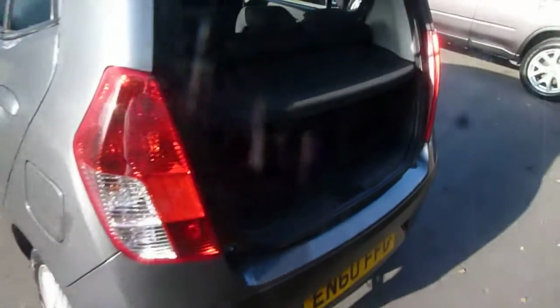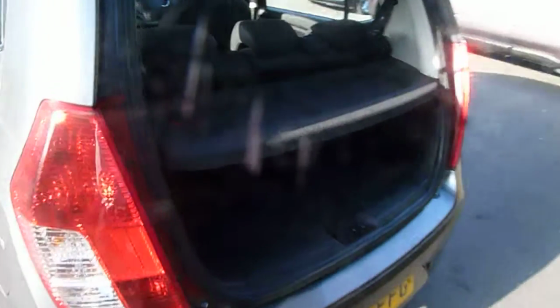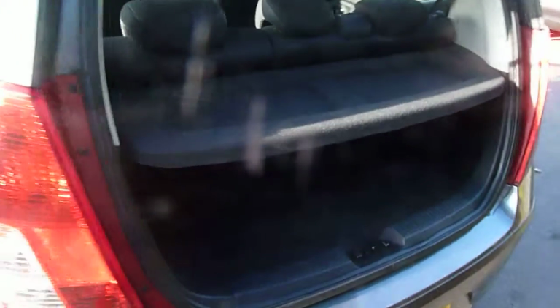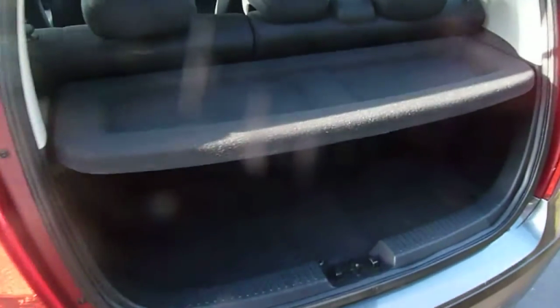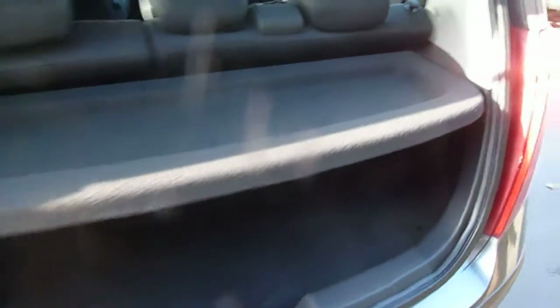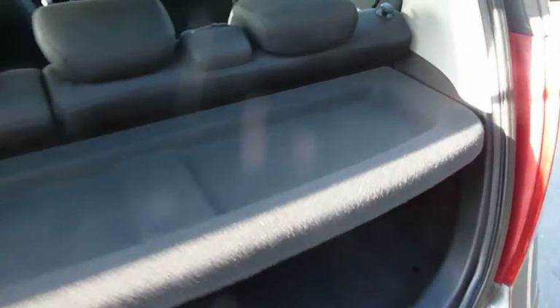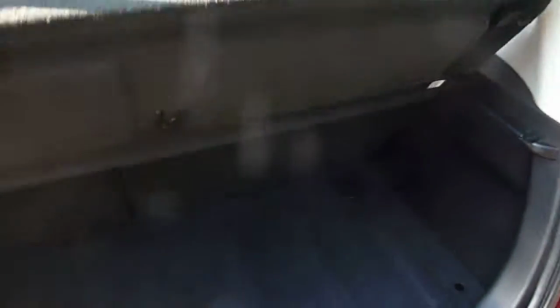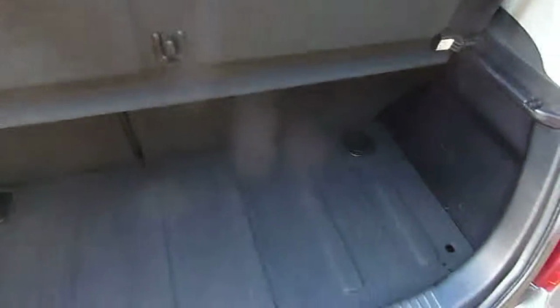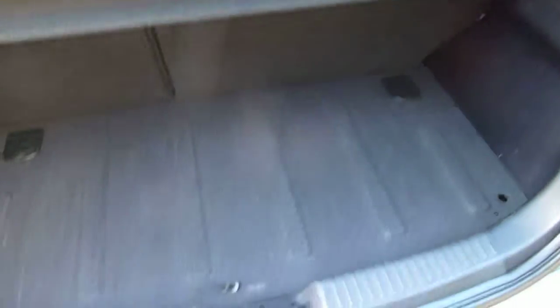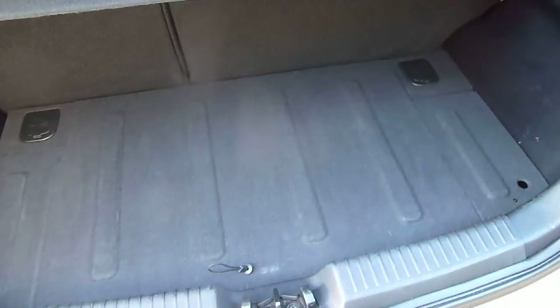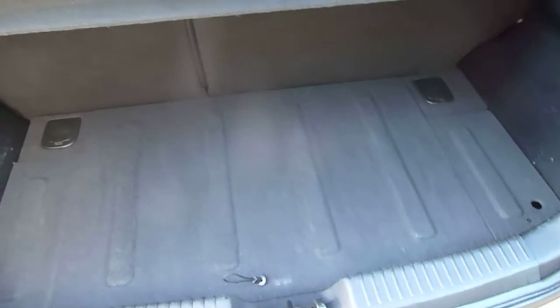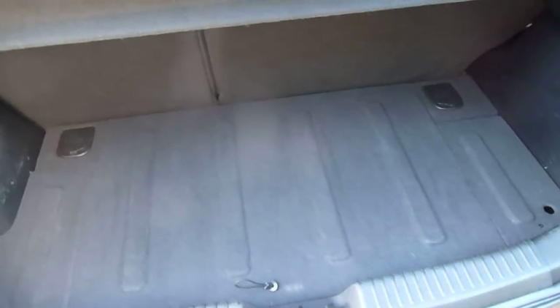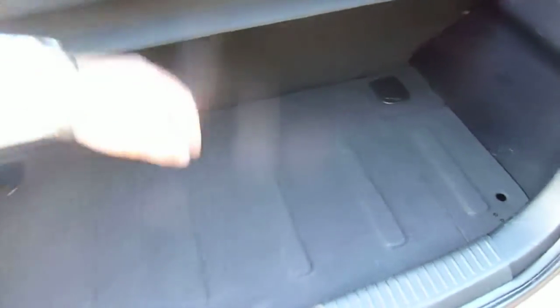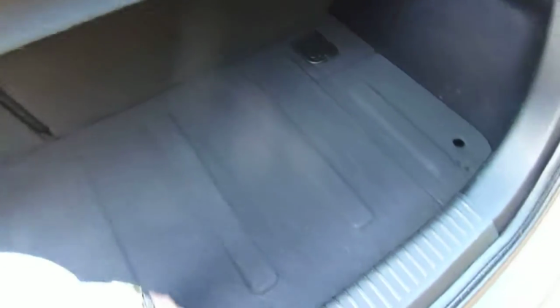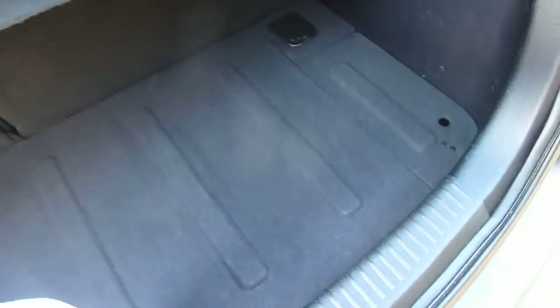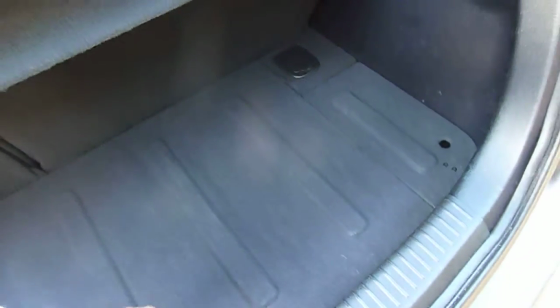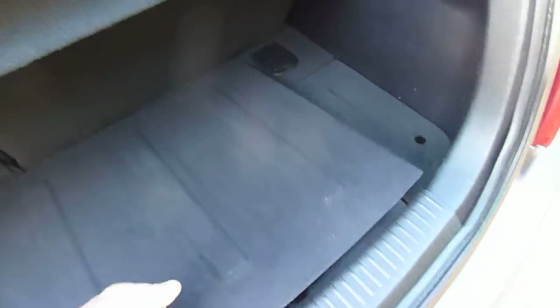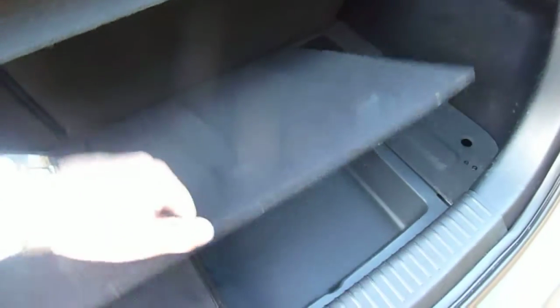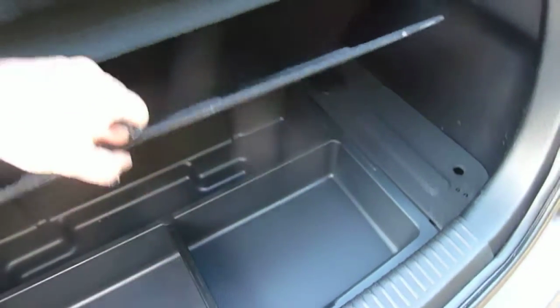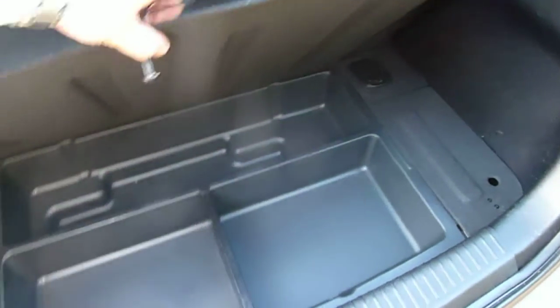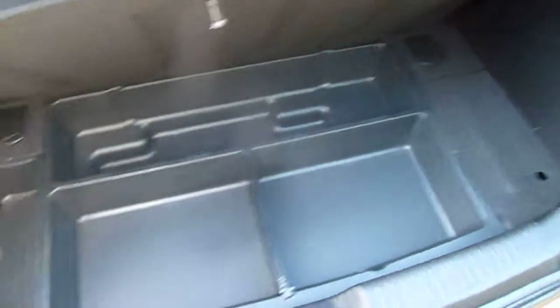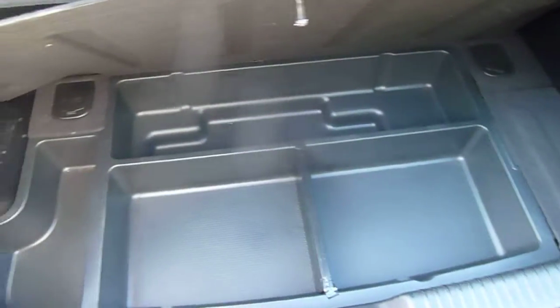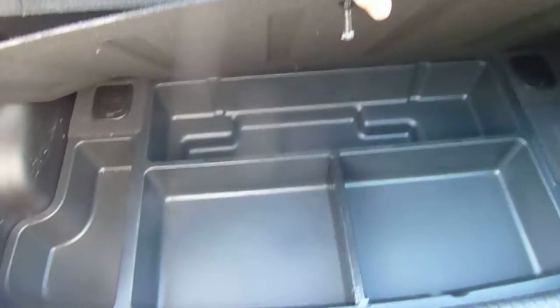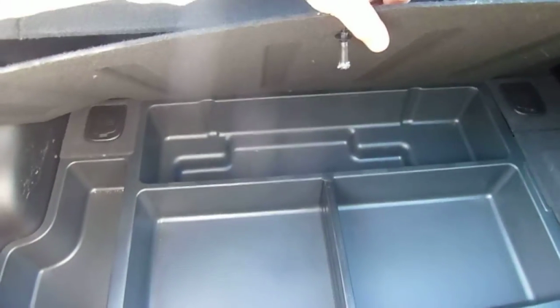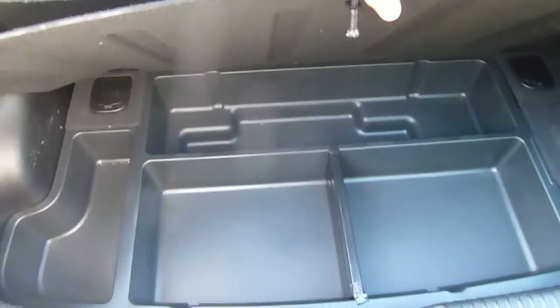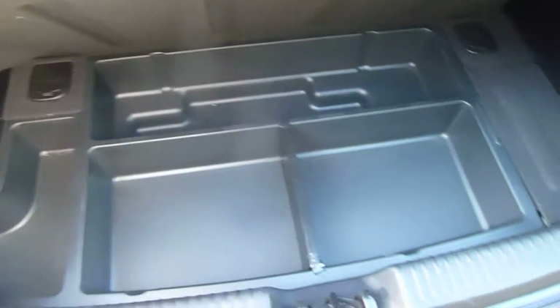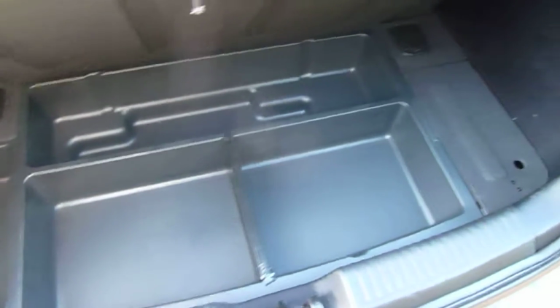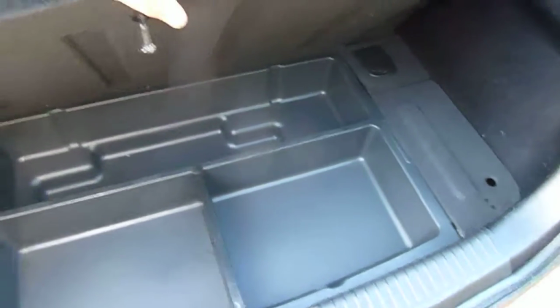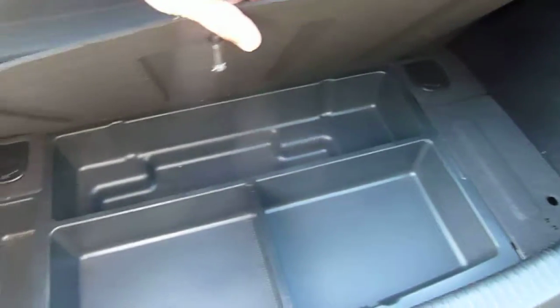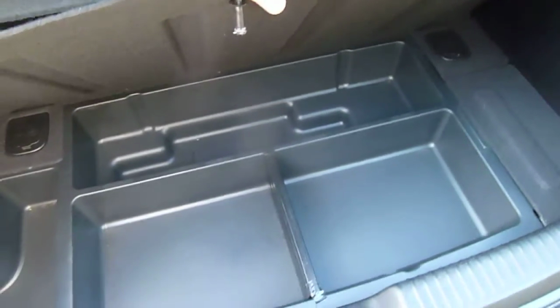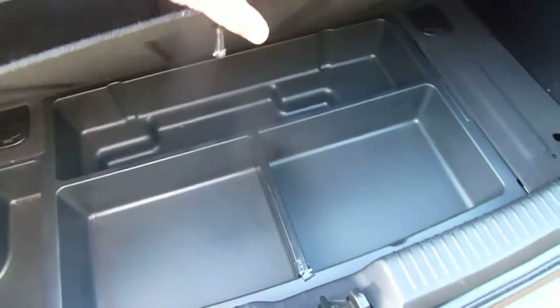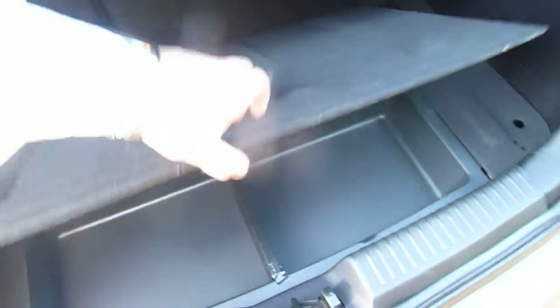Come around to the boot now and you can see for a small vehicle it's not too bad of a size boot there. Also if you lift this tray up here, you can see you've got different compartments to put your desired items in.